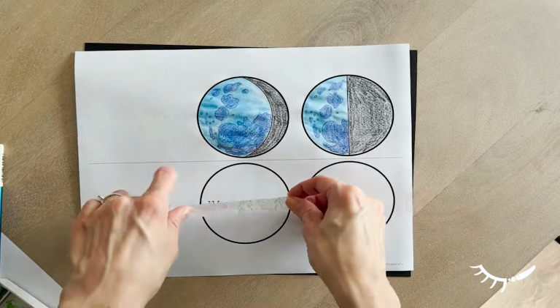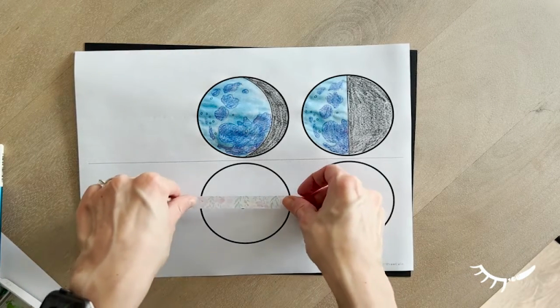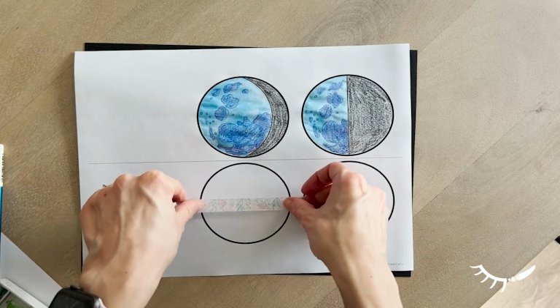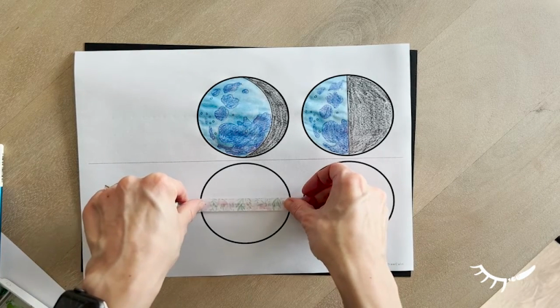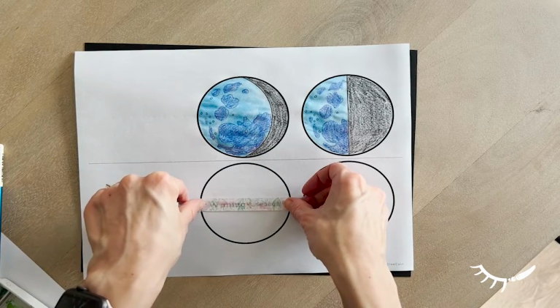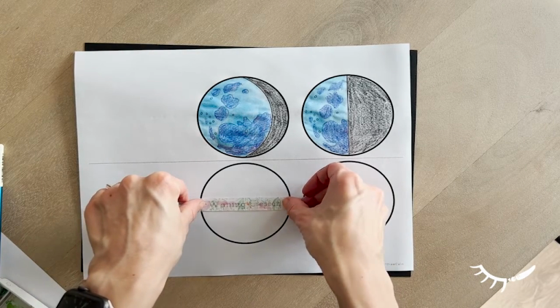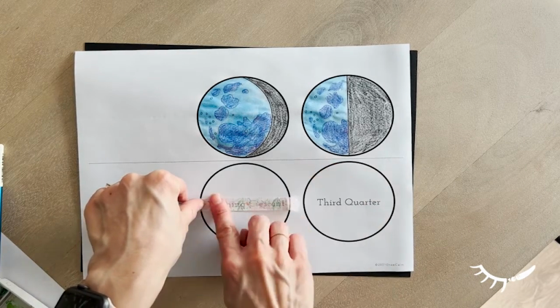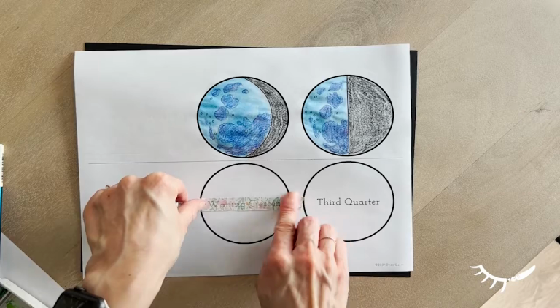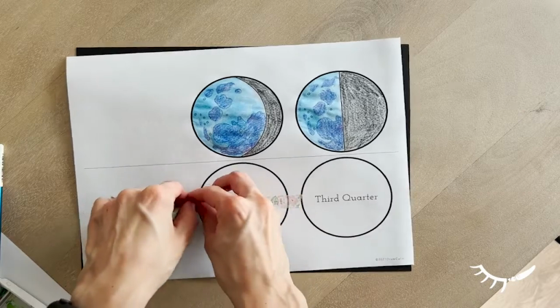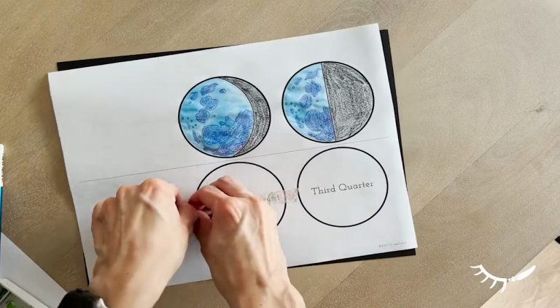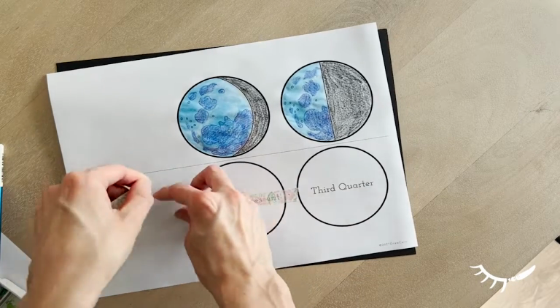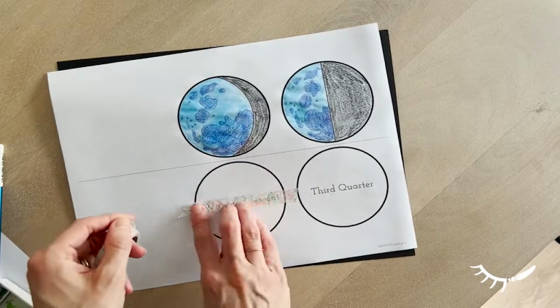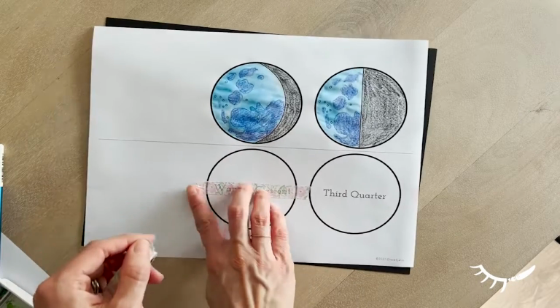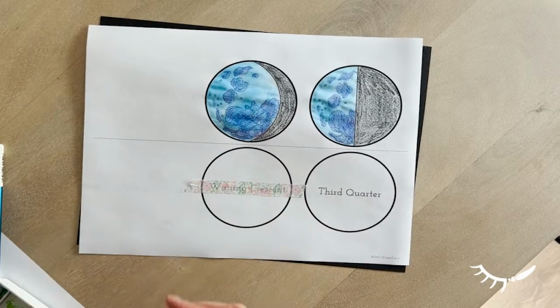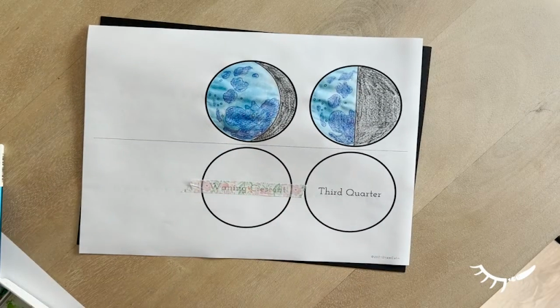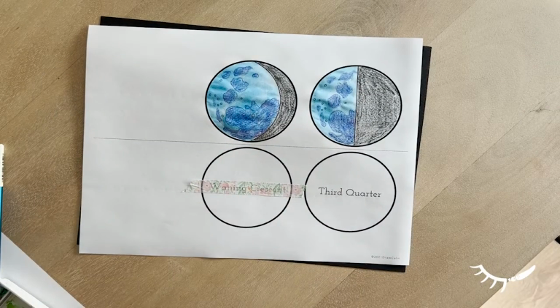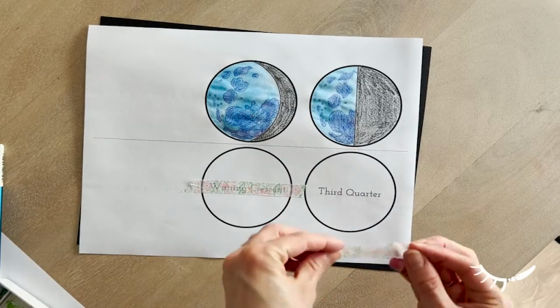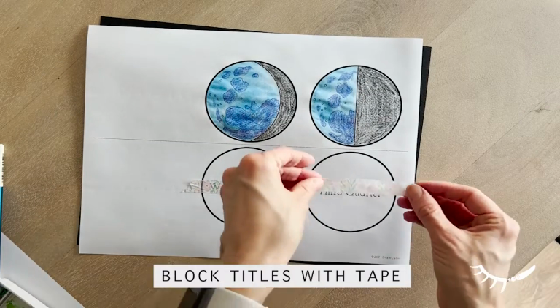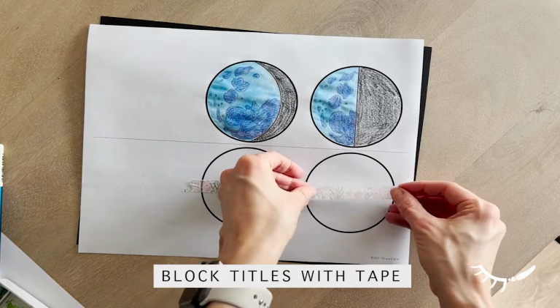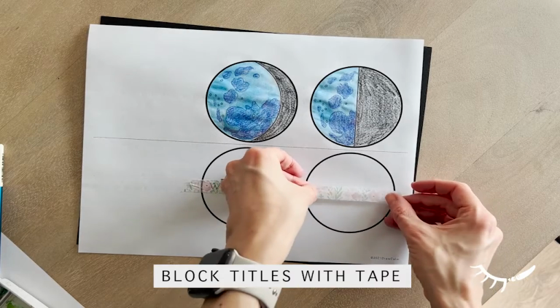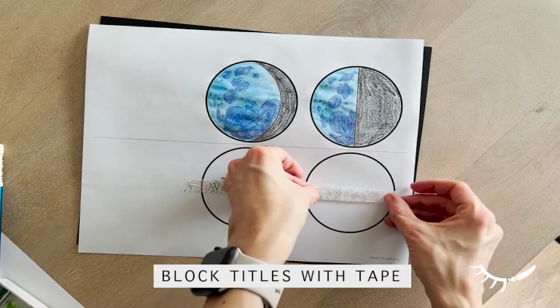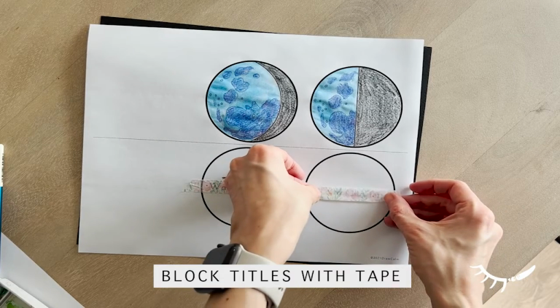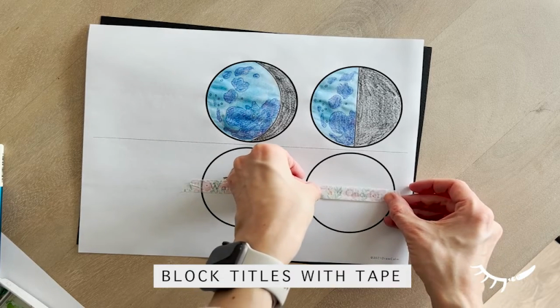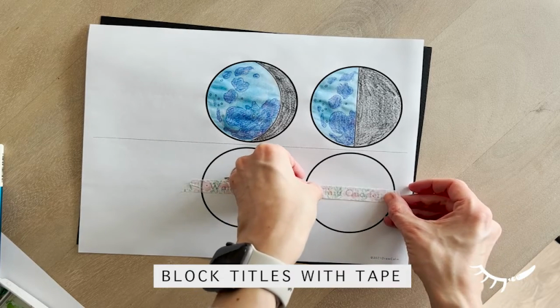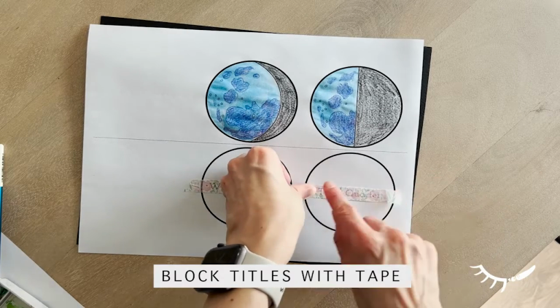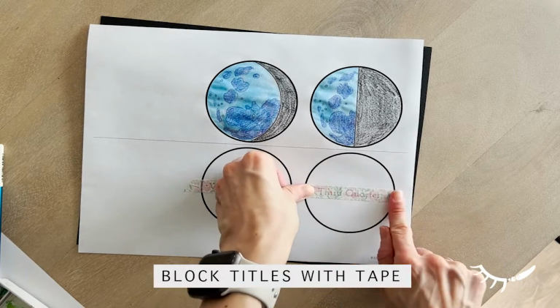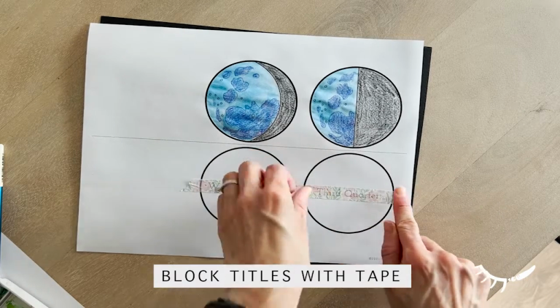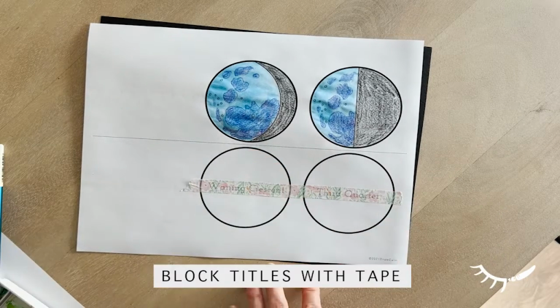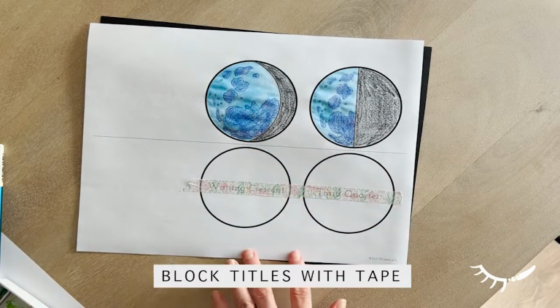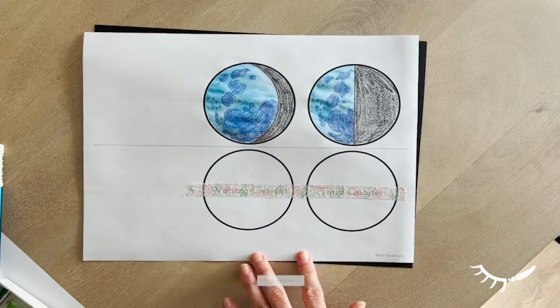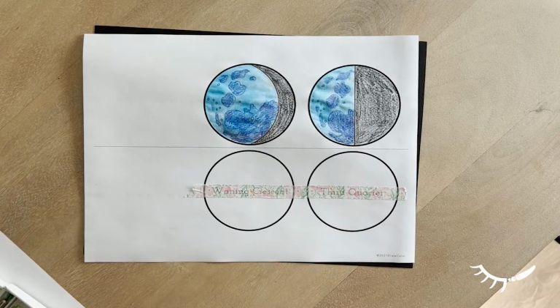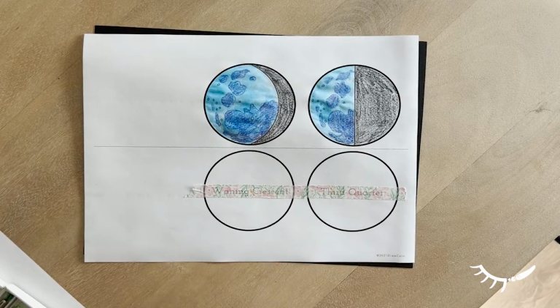For this example I used regular printer paper. When painting the back of the moons where the names are, I taped over the titles with washi tape and then painted on top. This helps the title stand out and be easily readable. If doing this technique, make sure to remove the tape once the paint is completely dry.